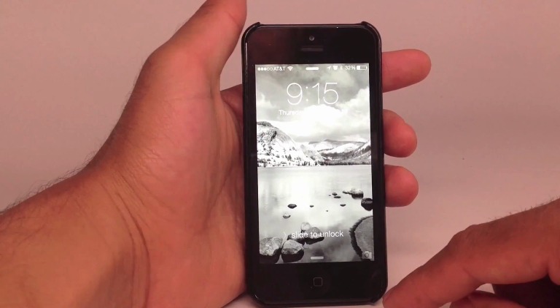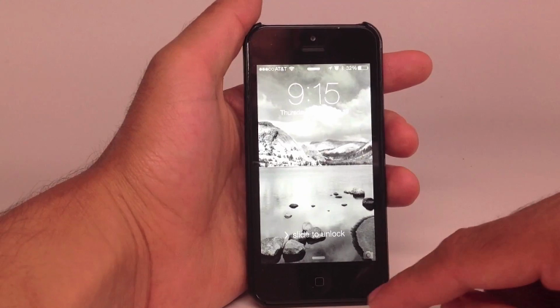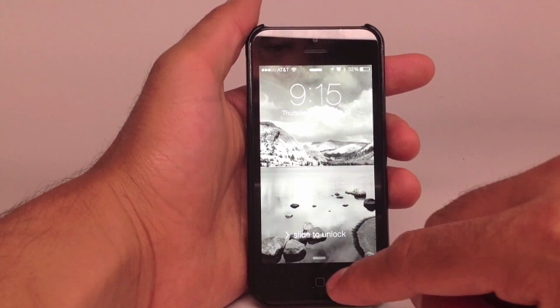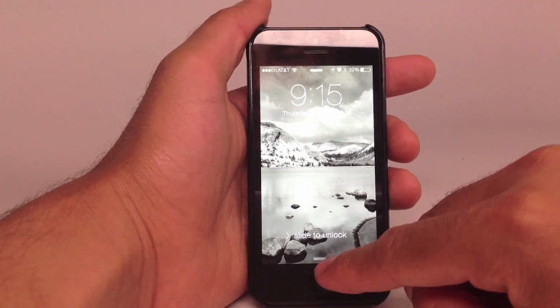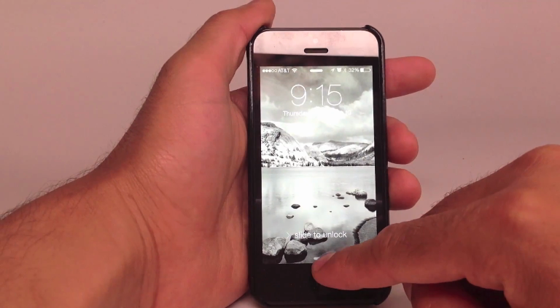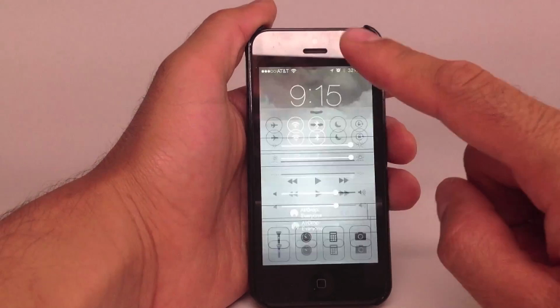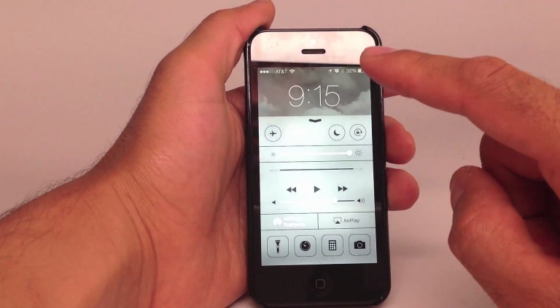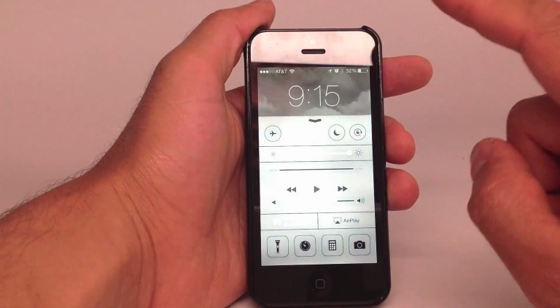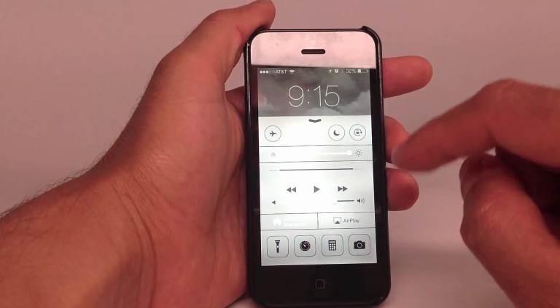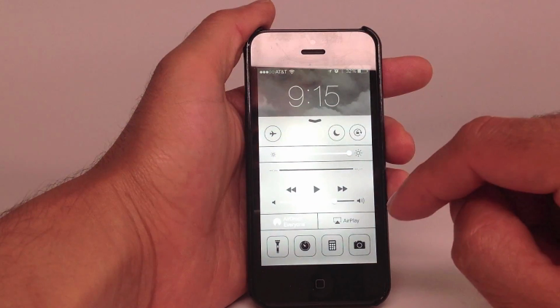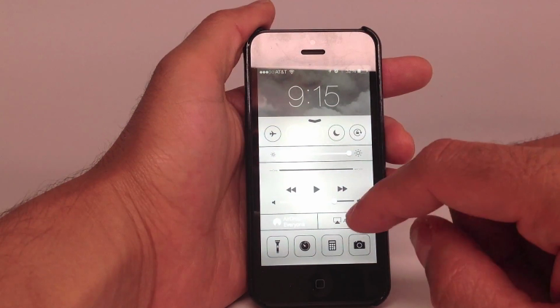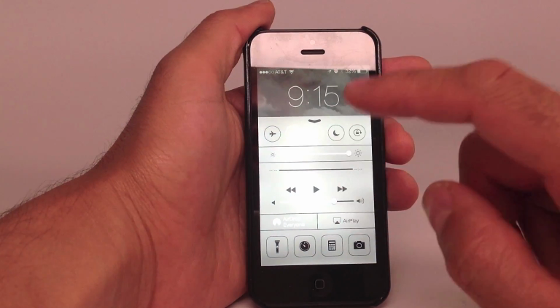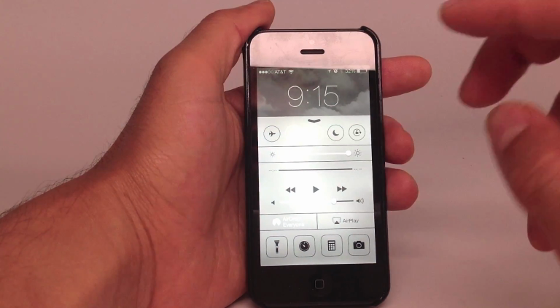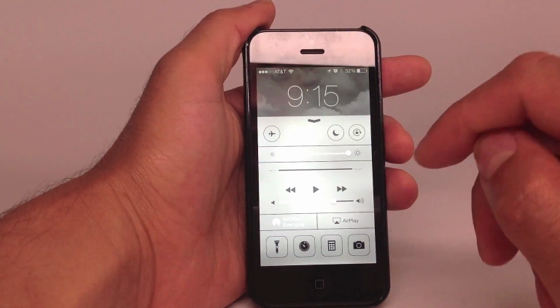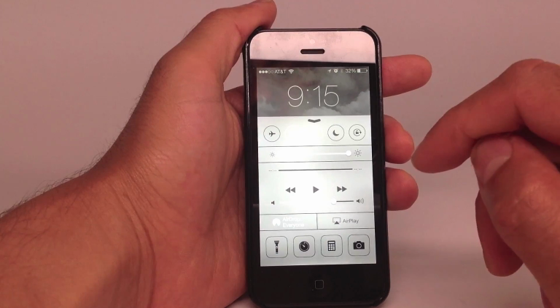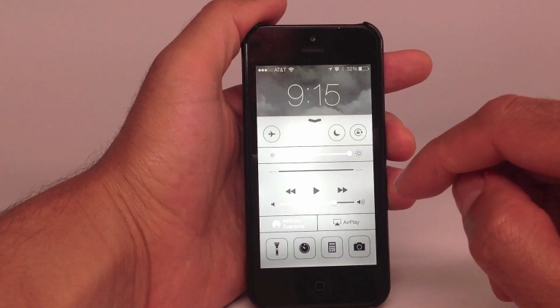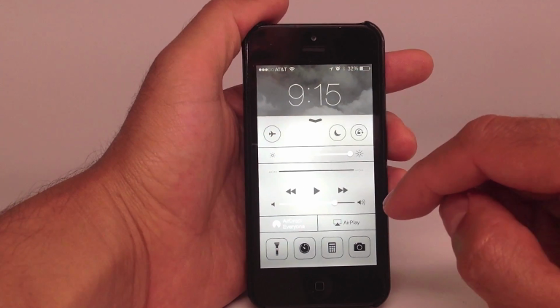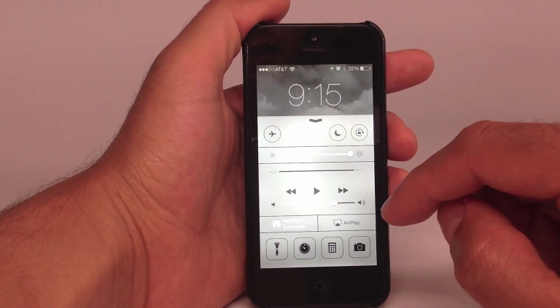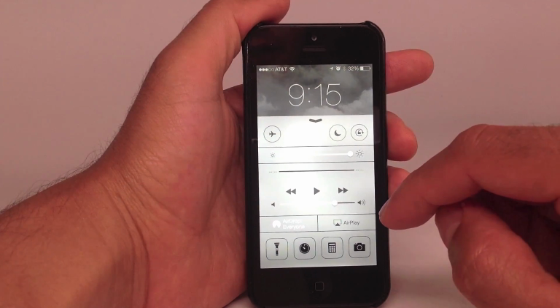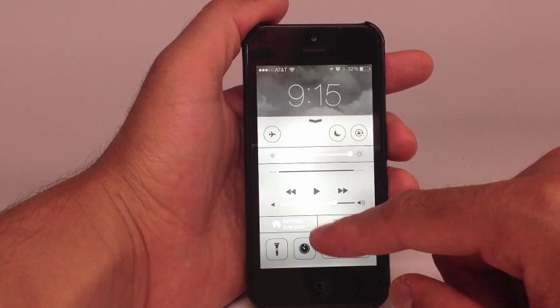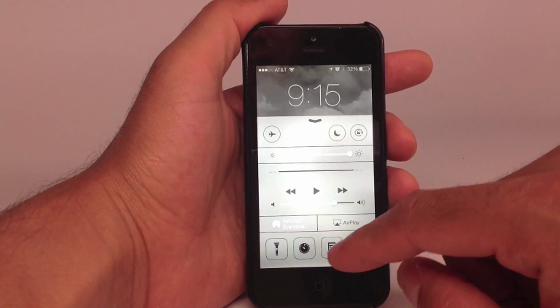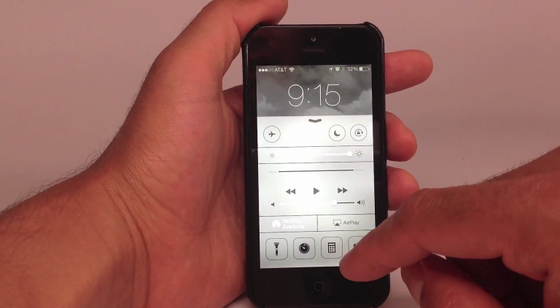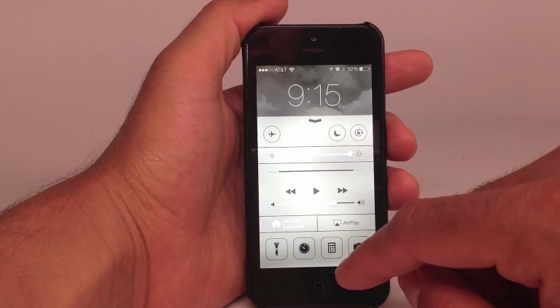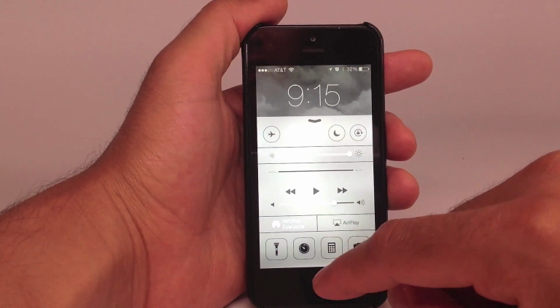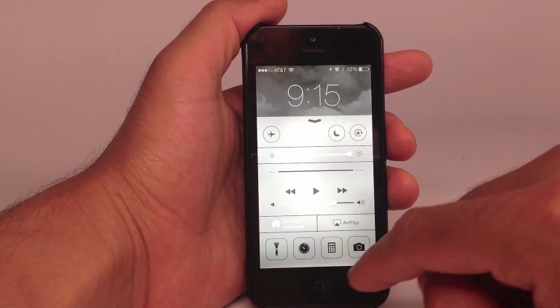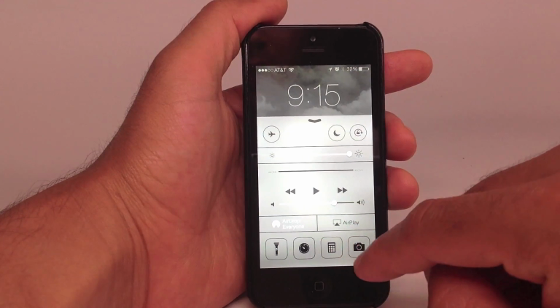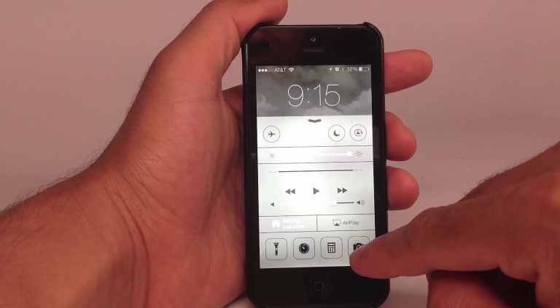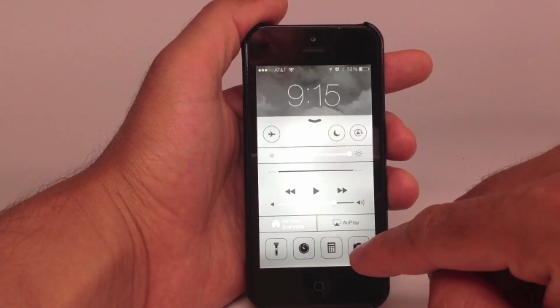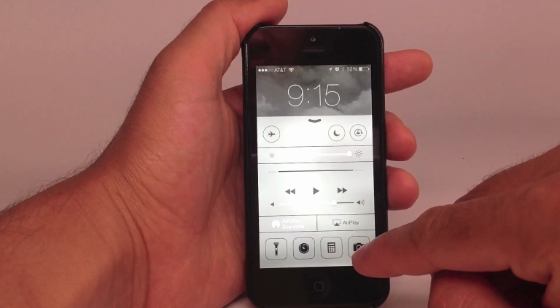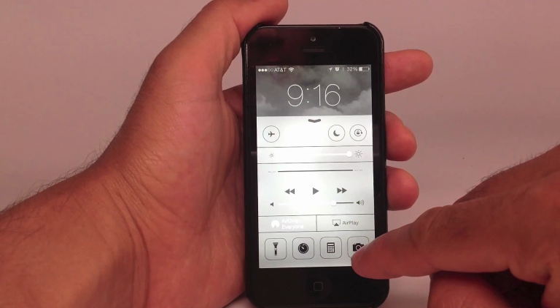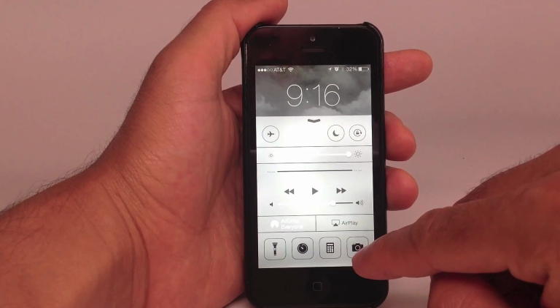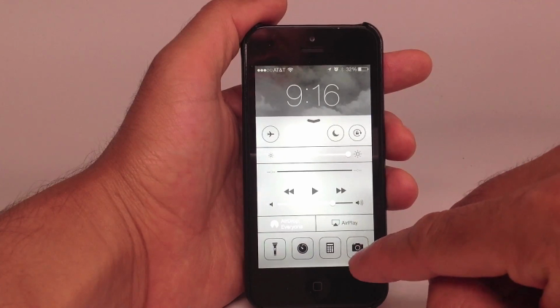So I'm going to show you how easy this is and how to do it. You might want to keep your phone close to you or take precautions to make sure you don't have anything on your camera roll that you don't want anyone else to see.